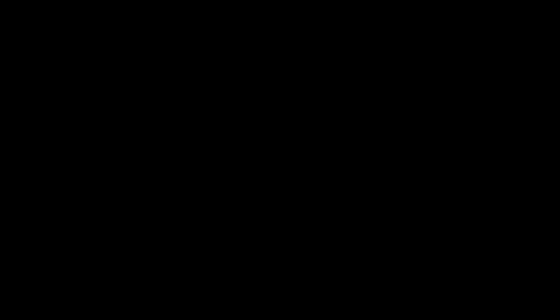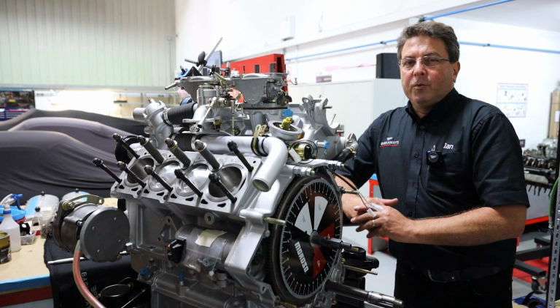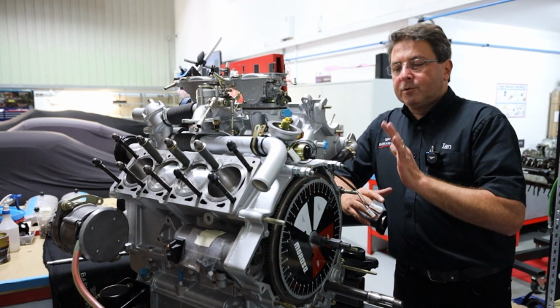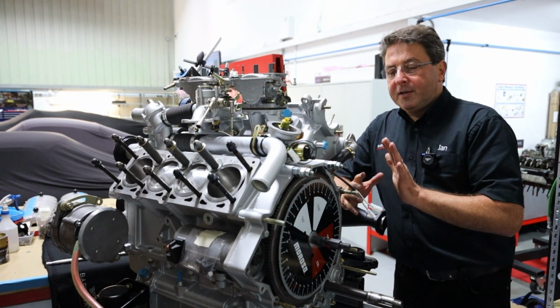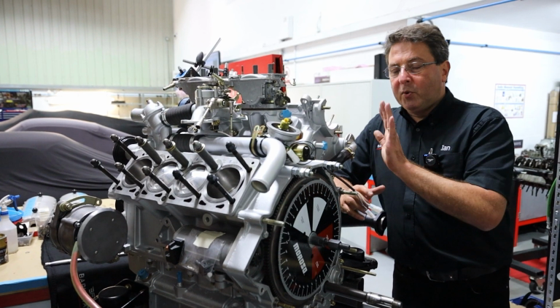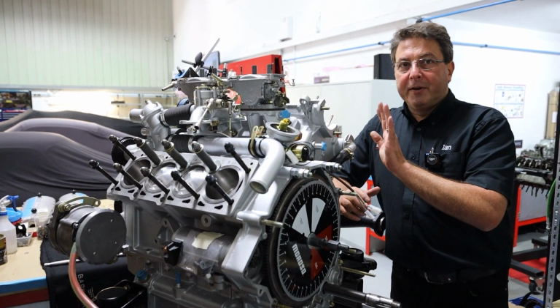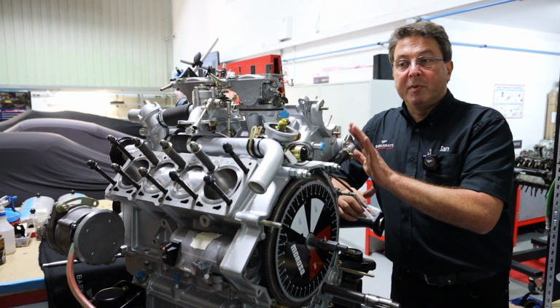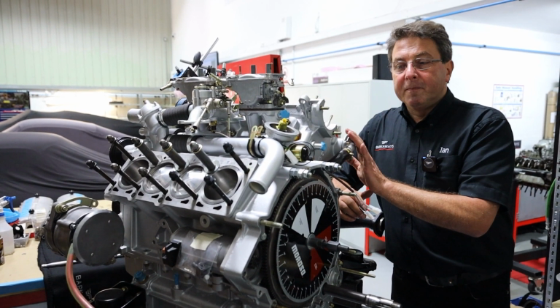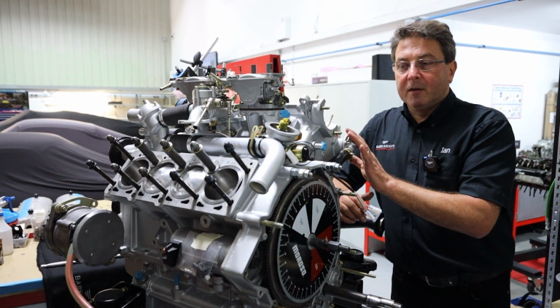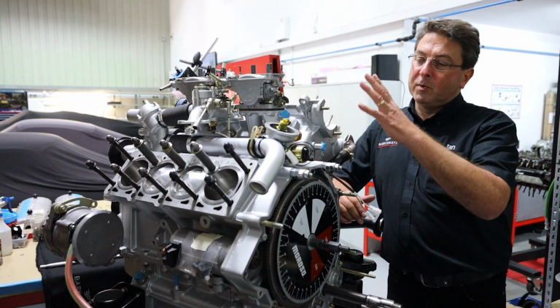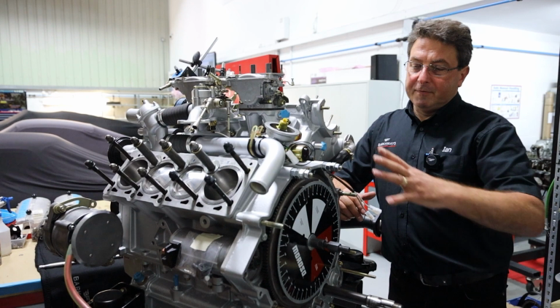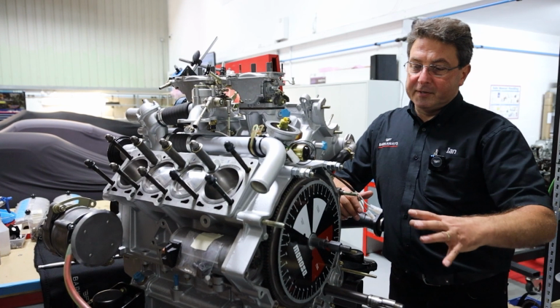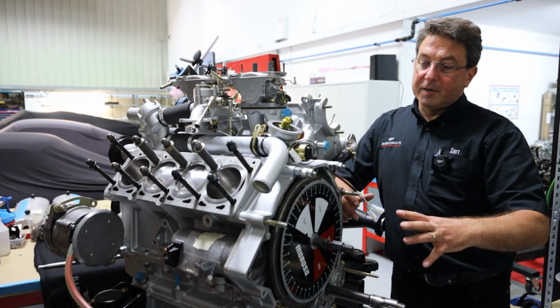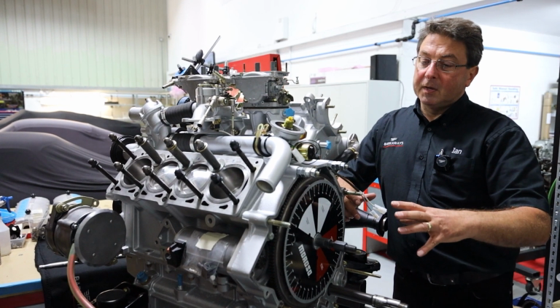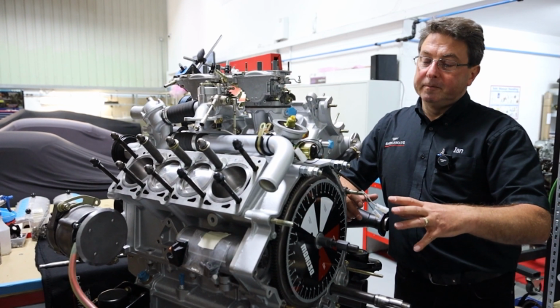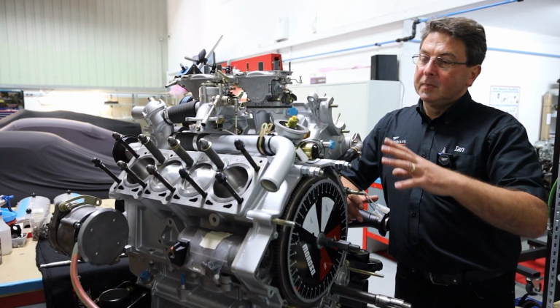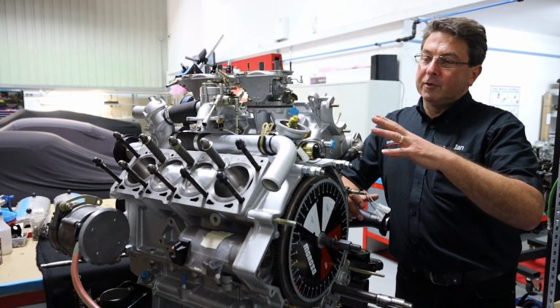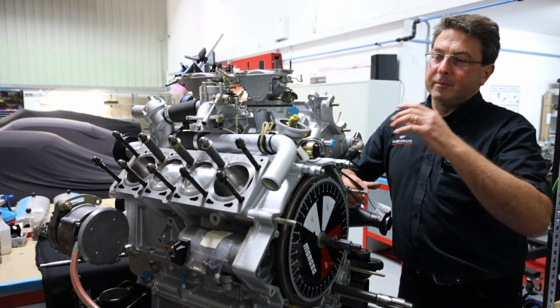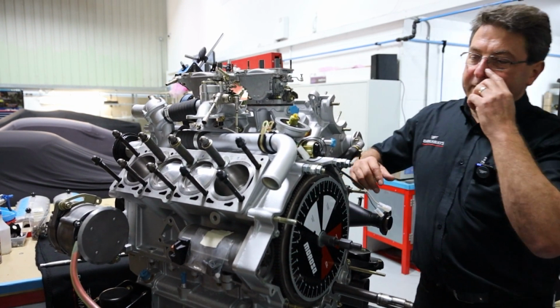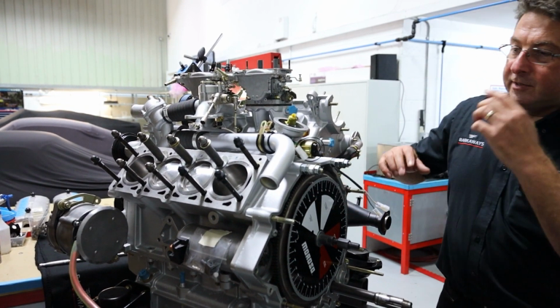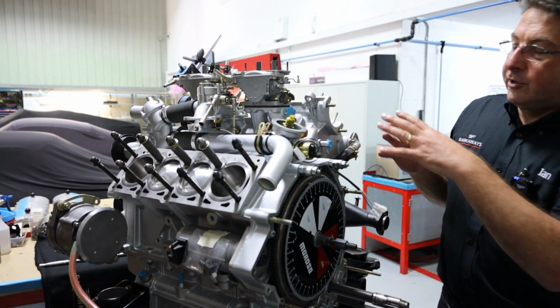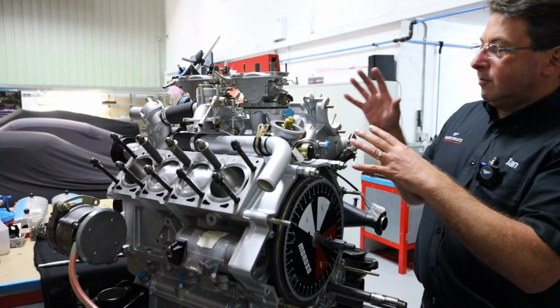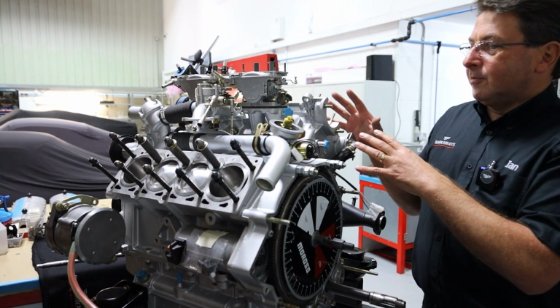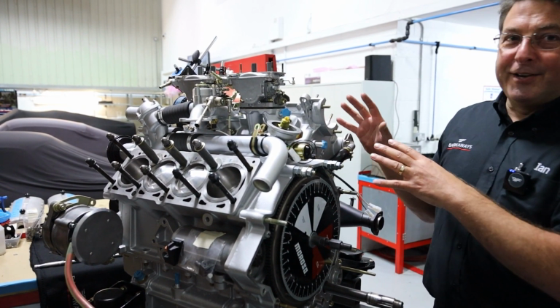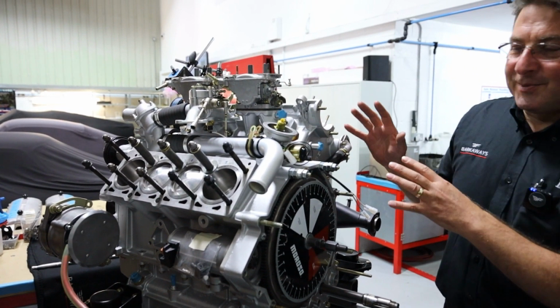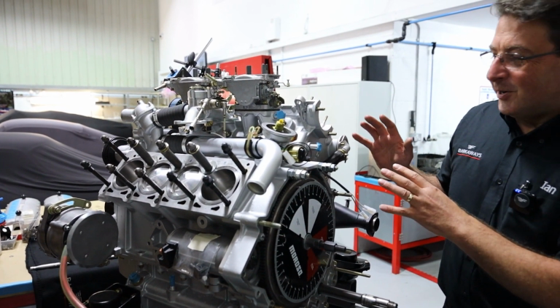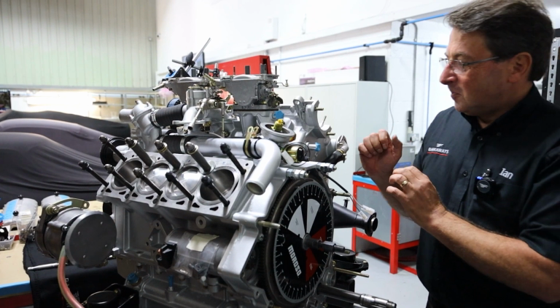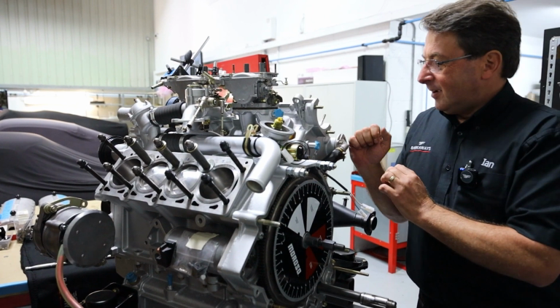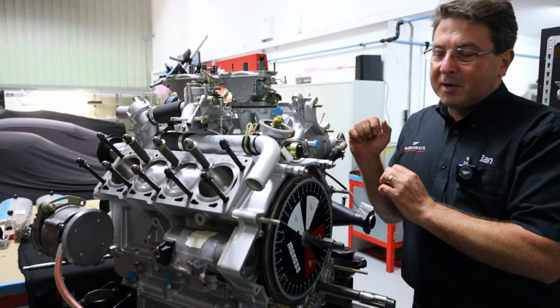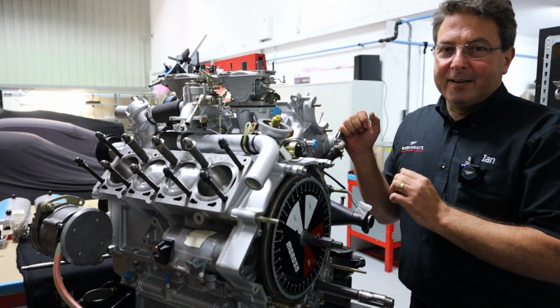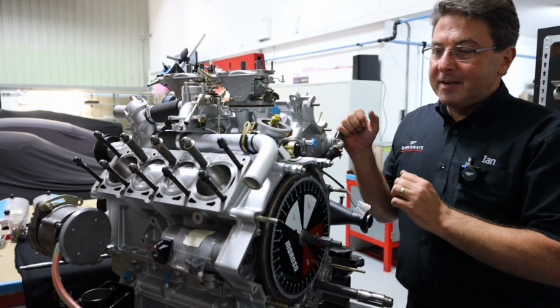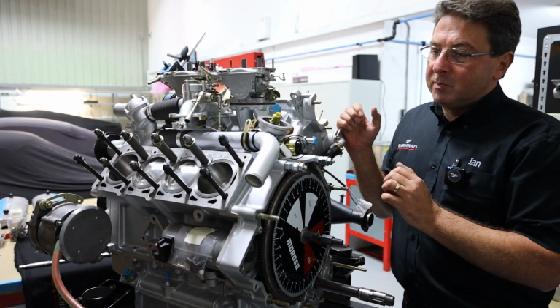We got to a convenient point on engine building — I've built half of this engine, so I thought it makes sense to show you how these things work, keeping it fairly simple.